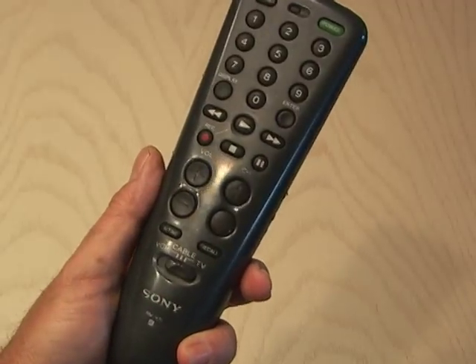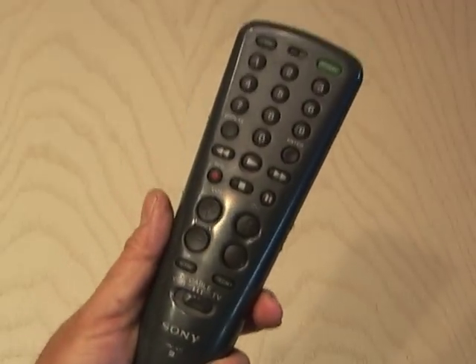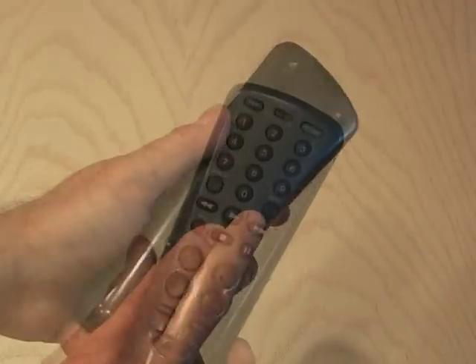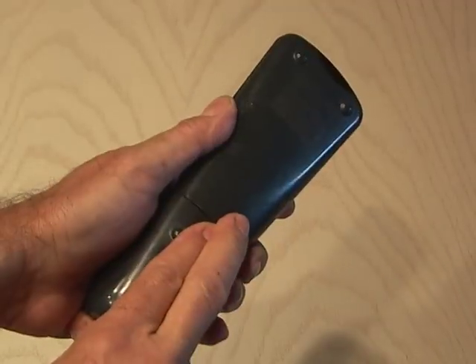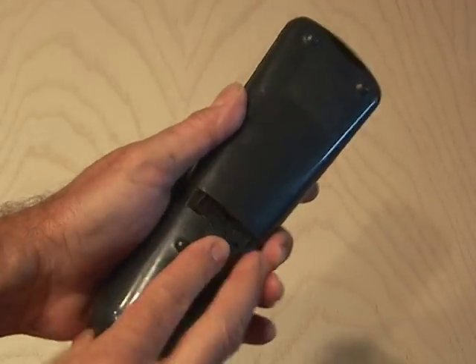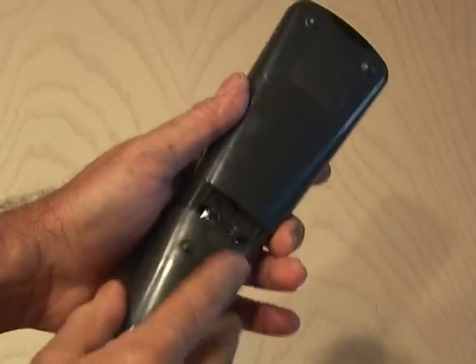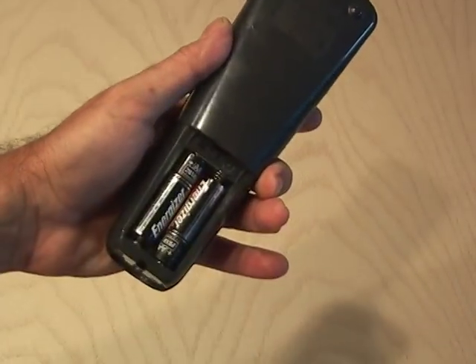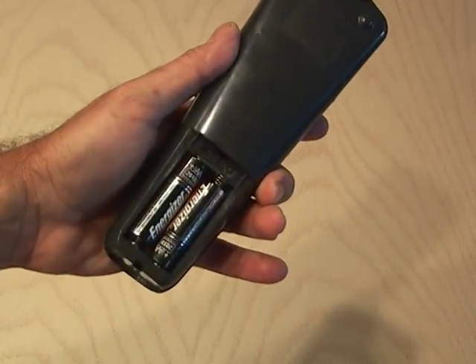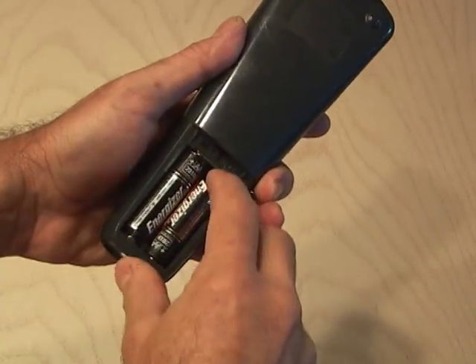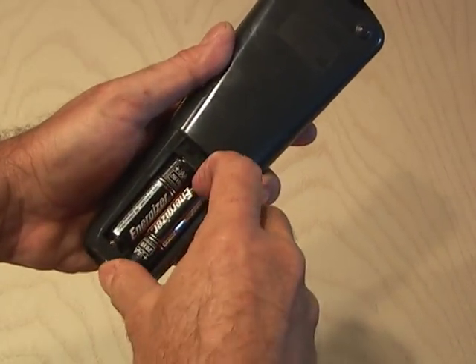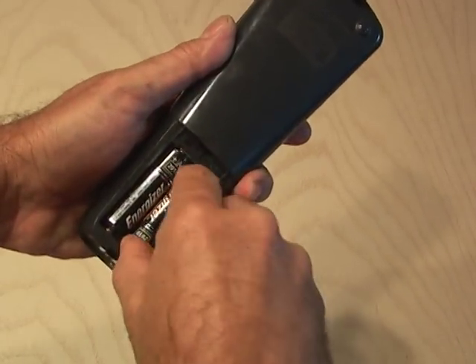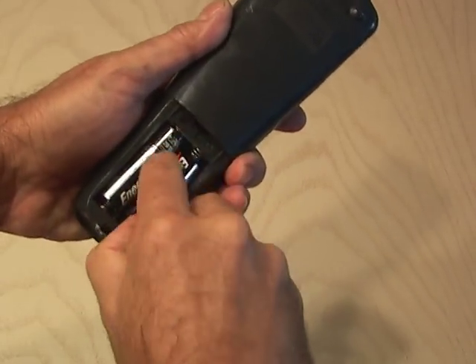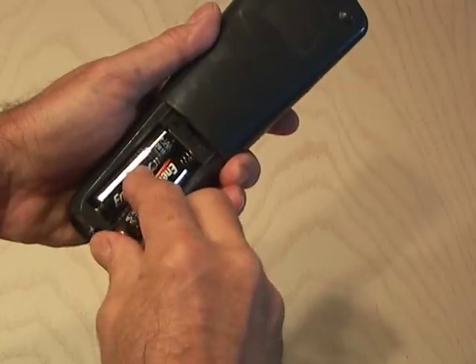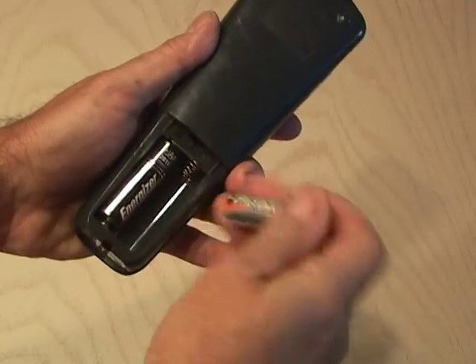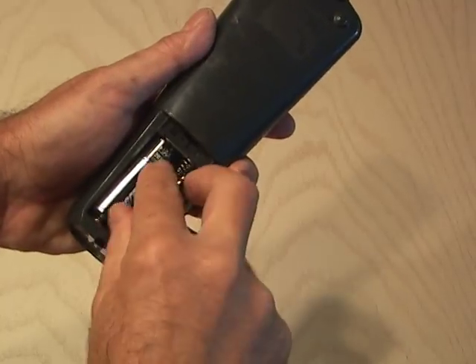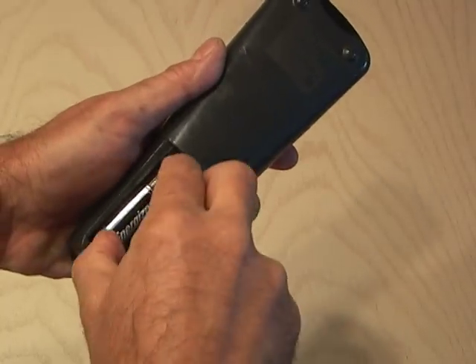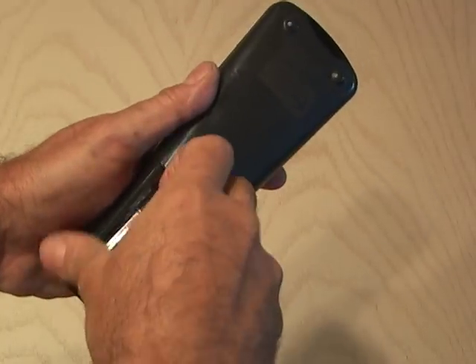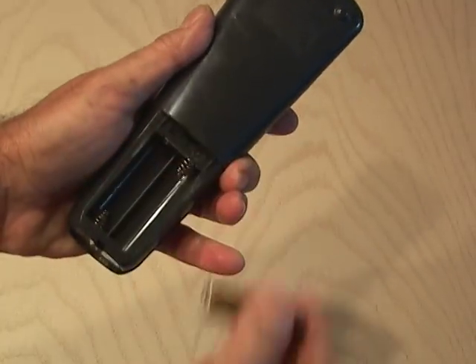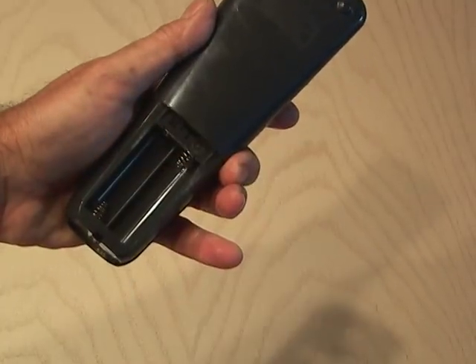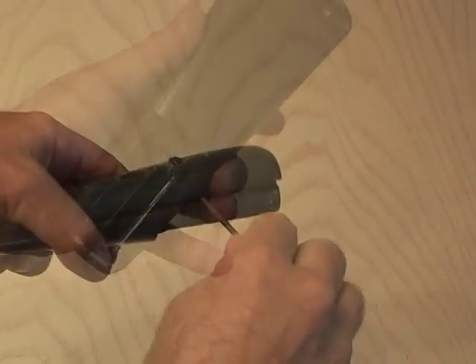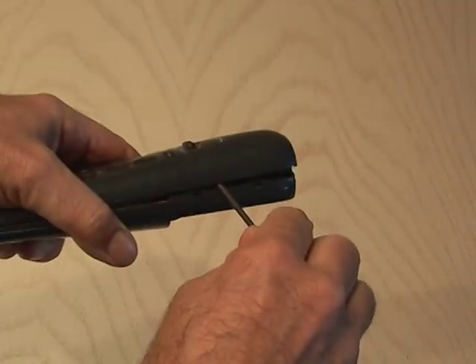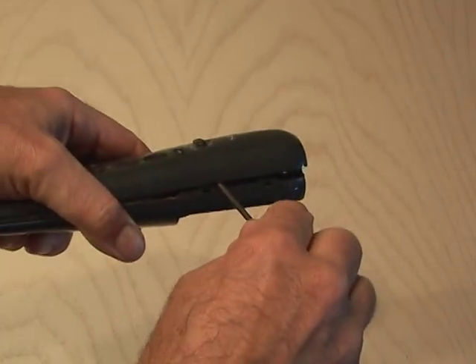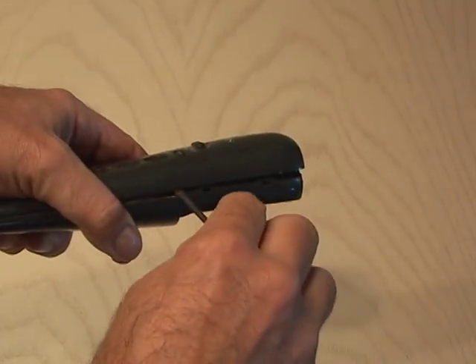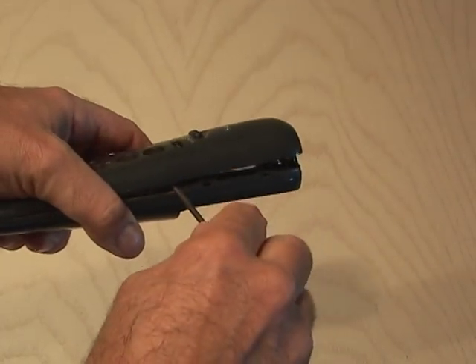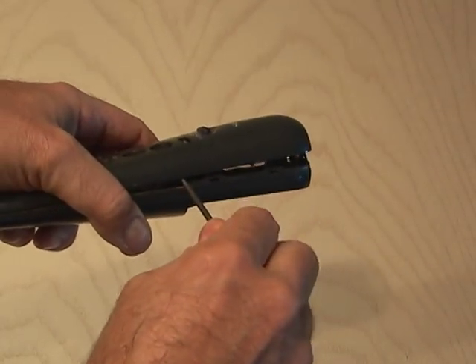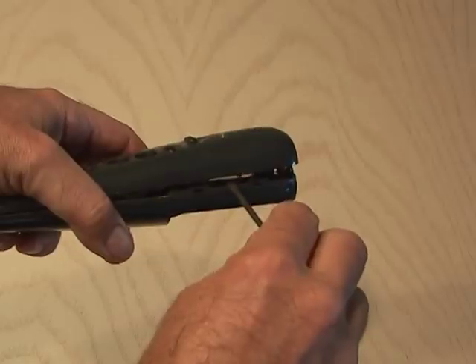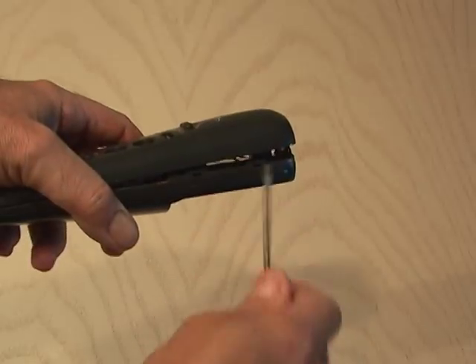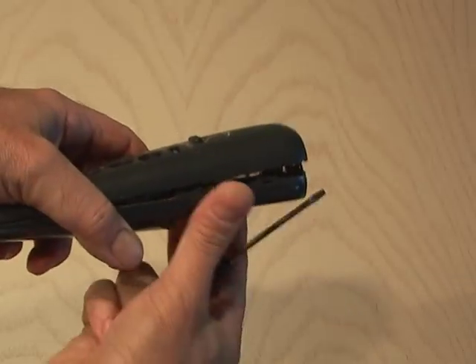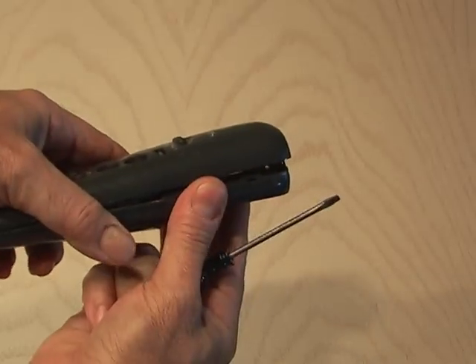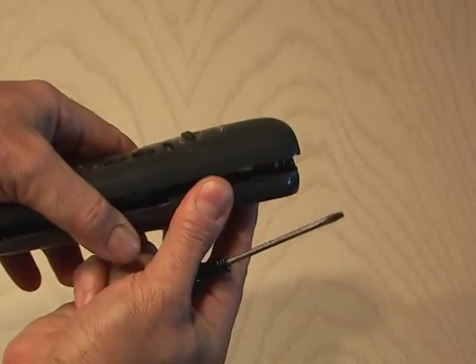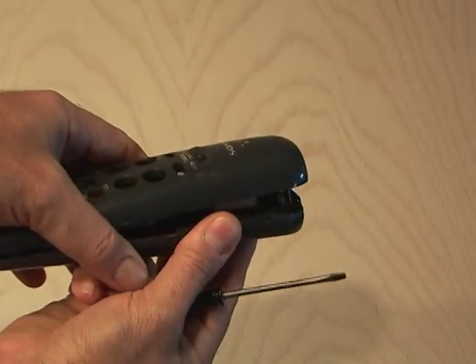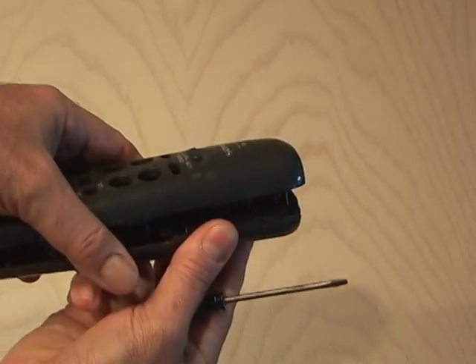First, remove the batteries from the remote. Look for a small screw holding the remote control together, because we're going to be taking it apart. Find a small screwdriver and gently pry apart the remote, being careful not to nick it up too bad.